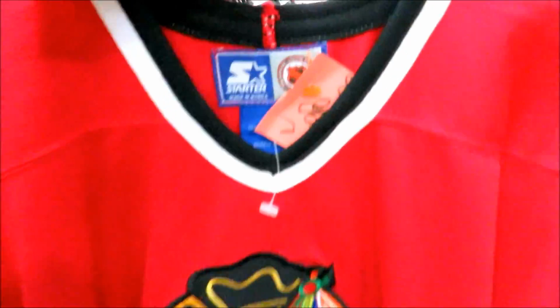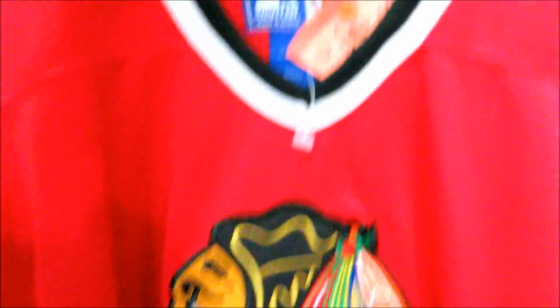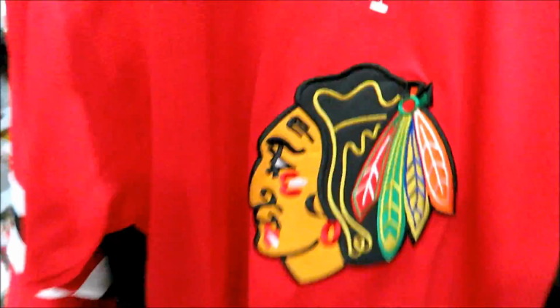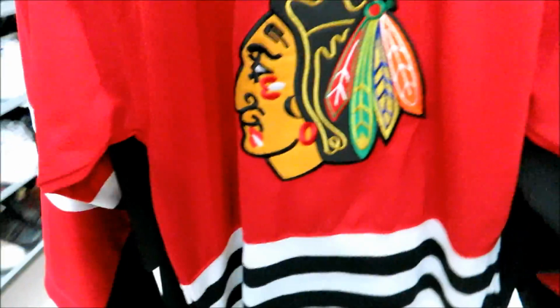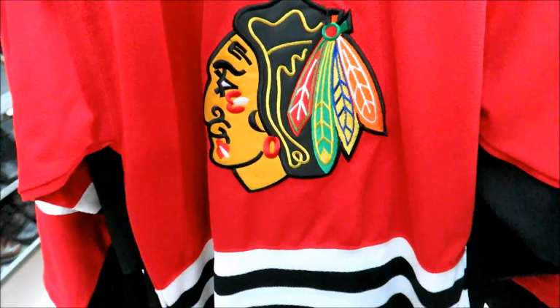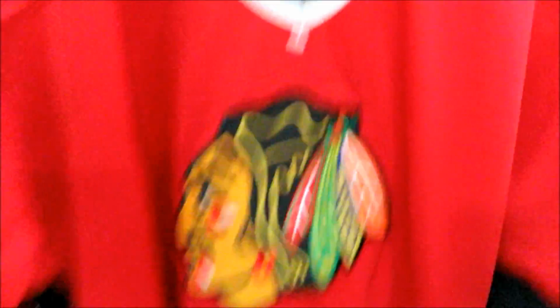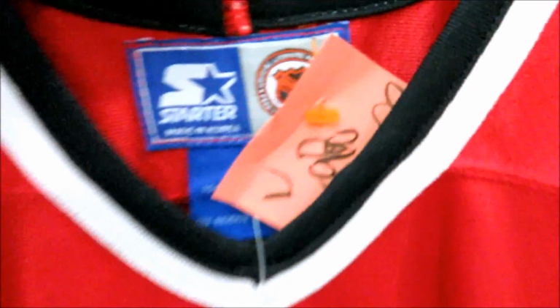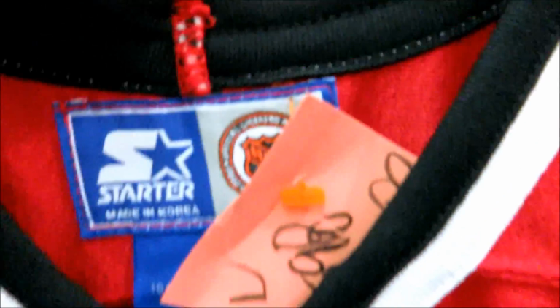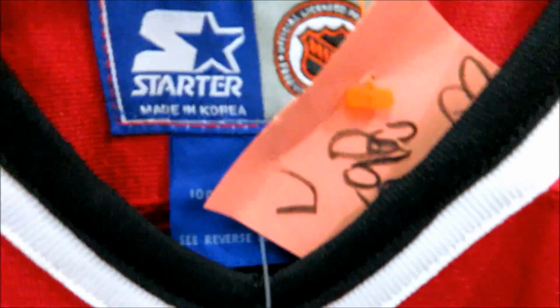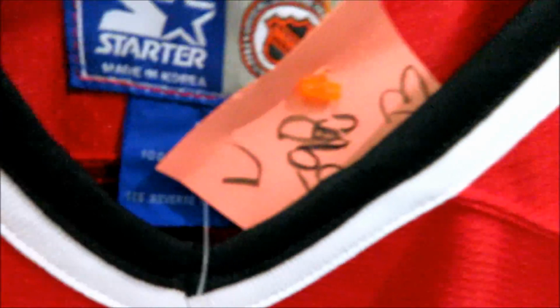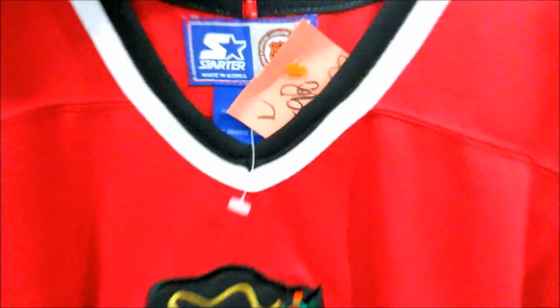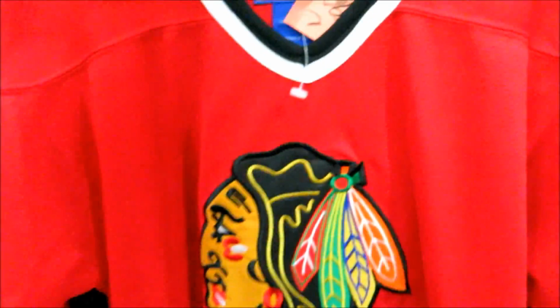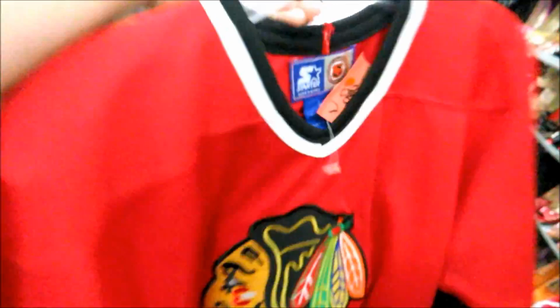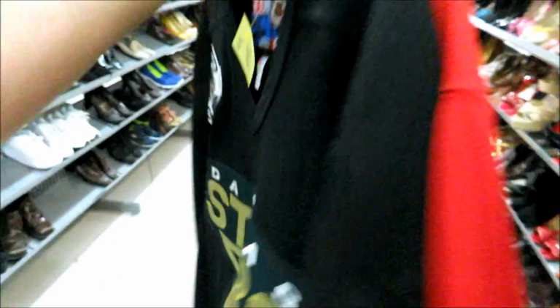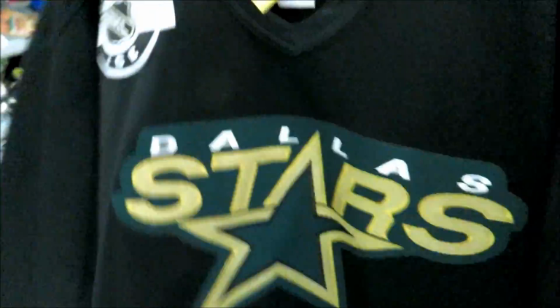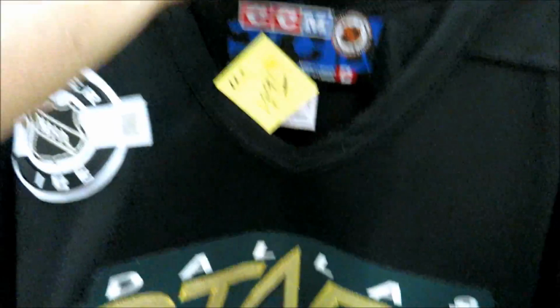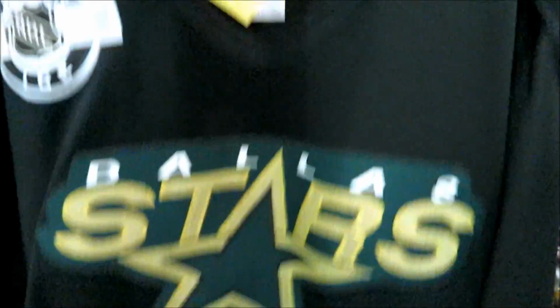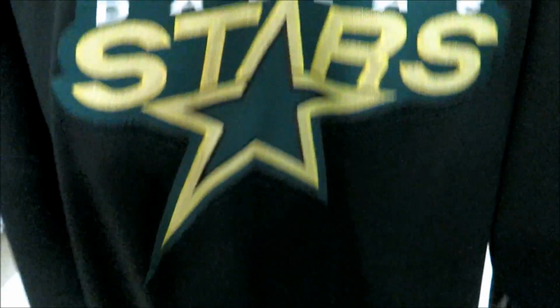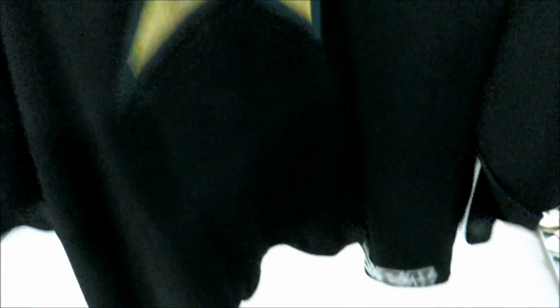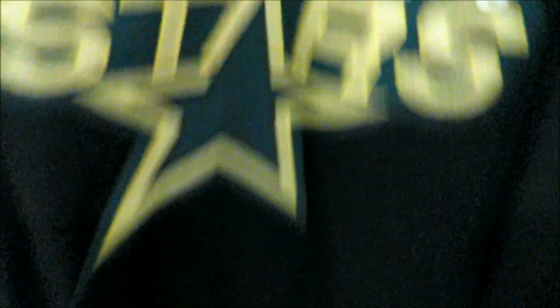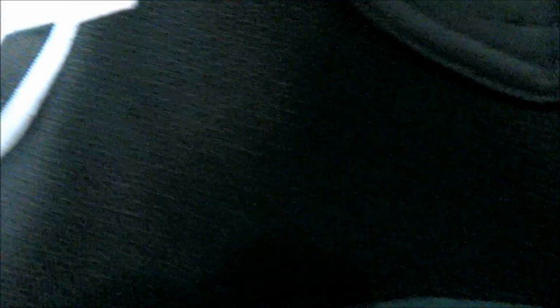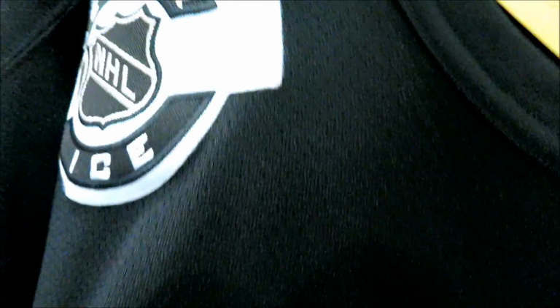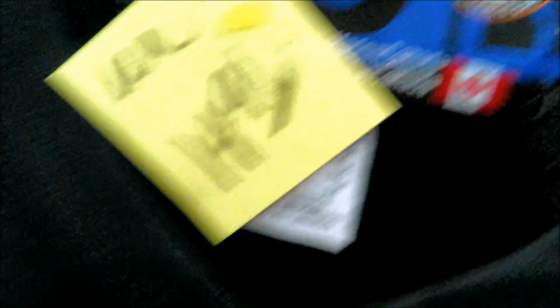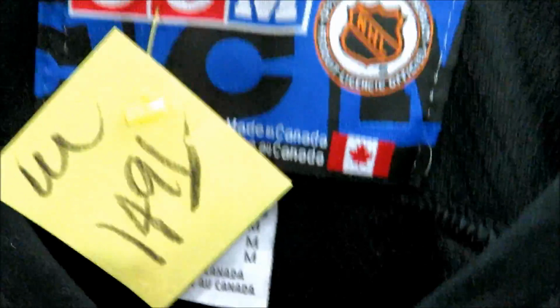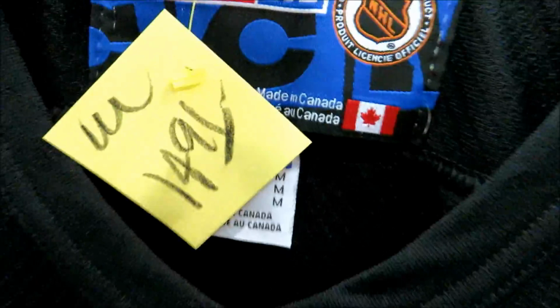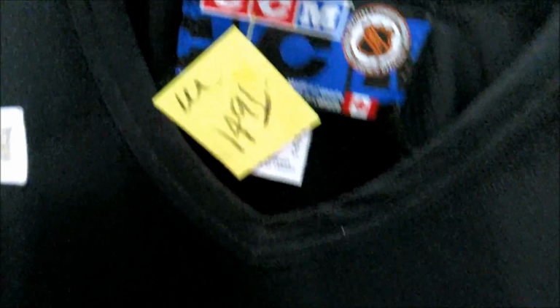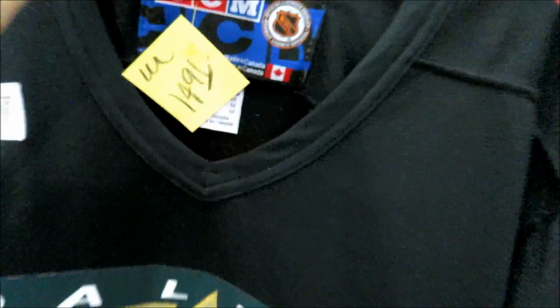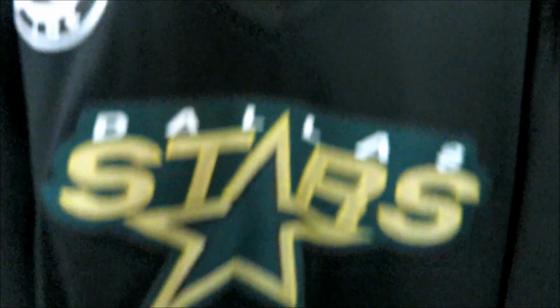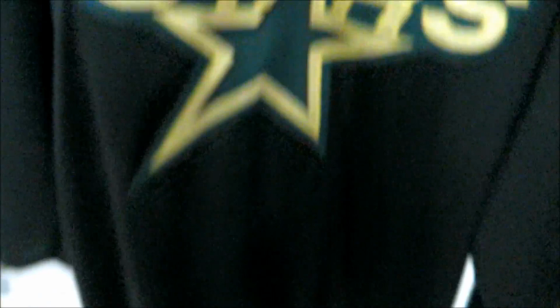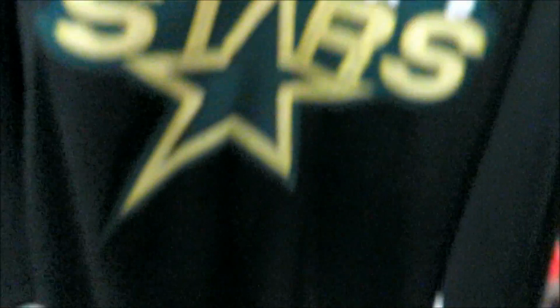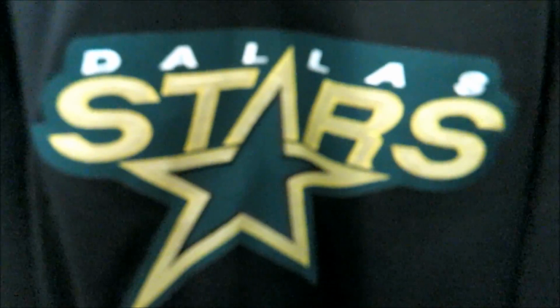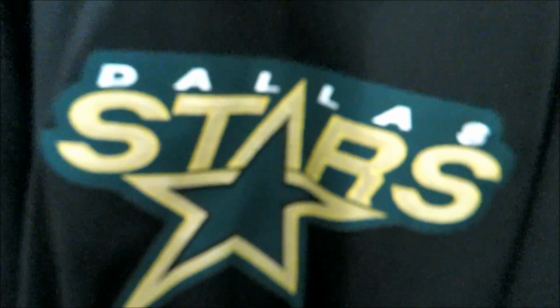I found this vintage Chicago Blackhawks youth size large jersey for 5.98 but I think it's half off. And then the CCM Dallas Stars for 15, but I don't know if this one's on sale or not so I might not get this one.